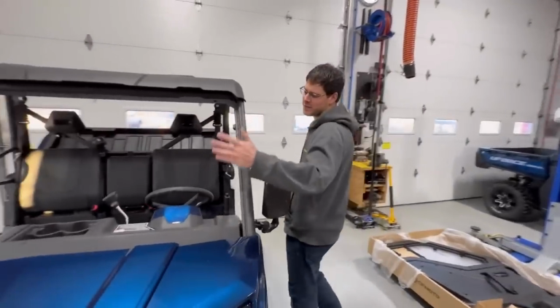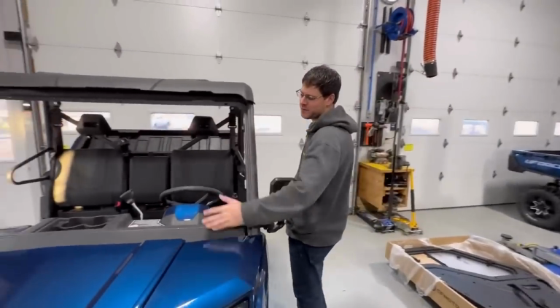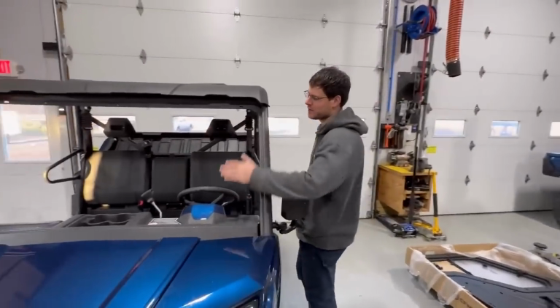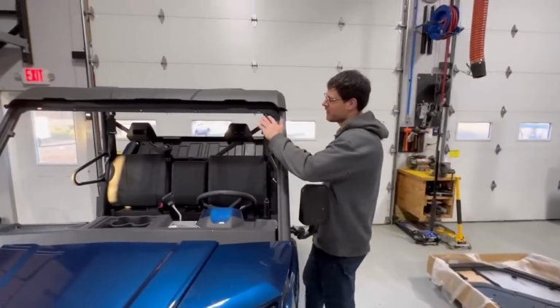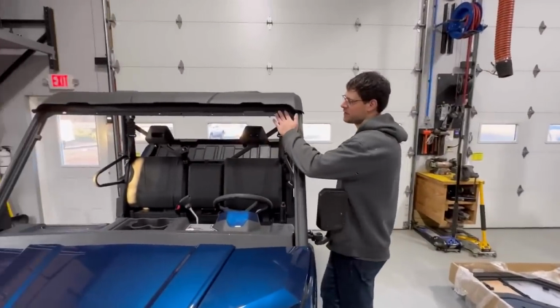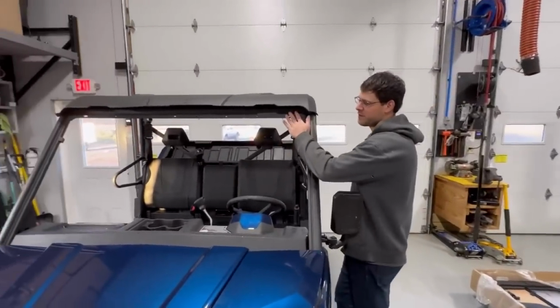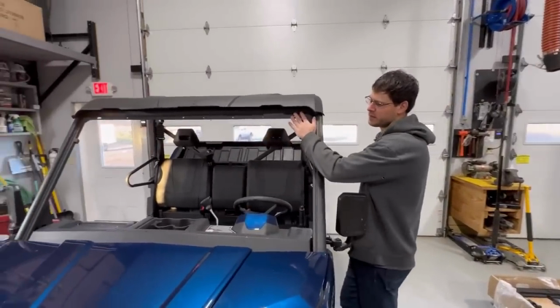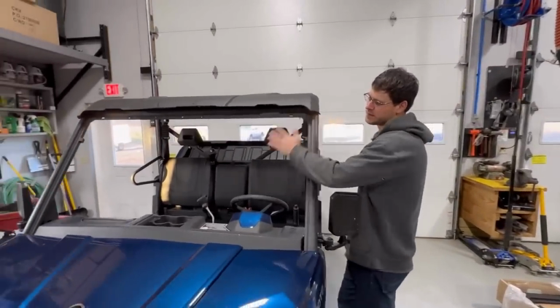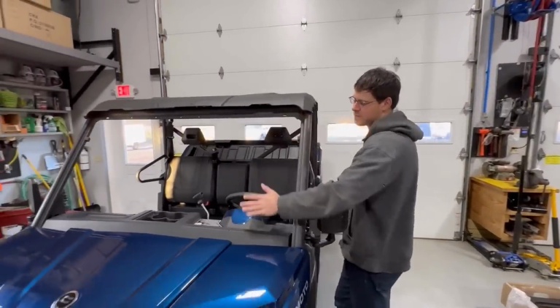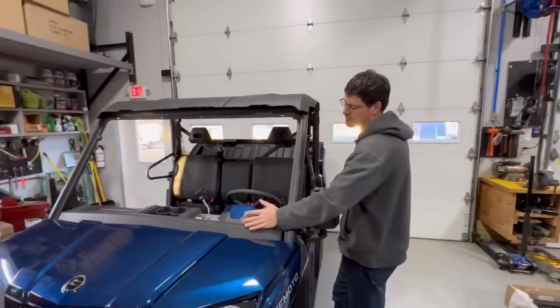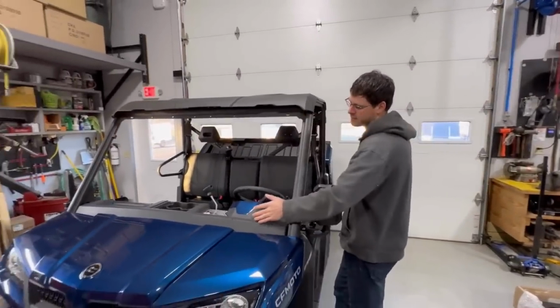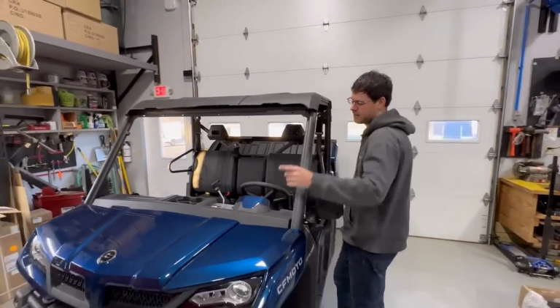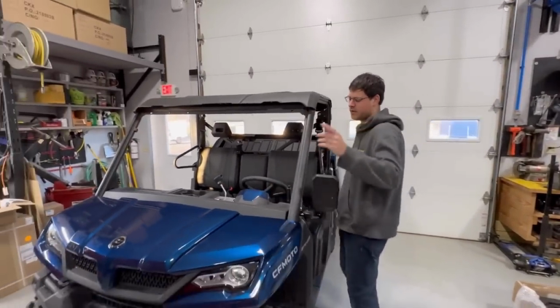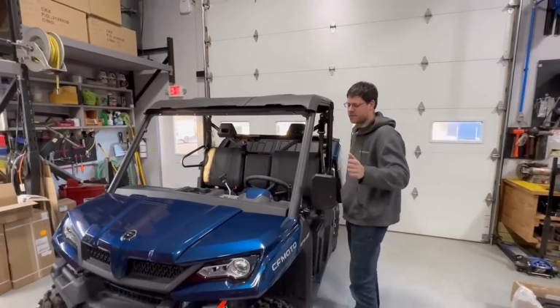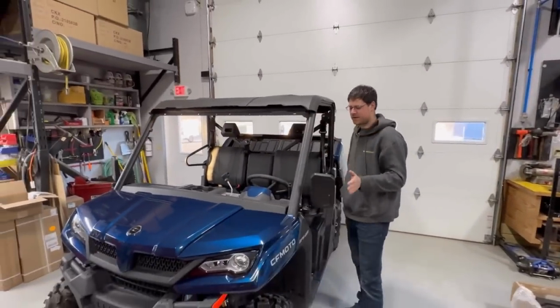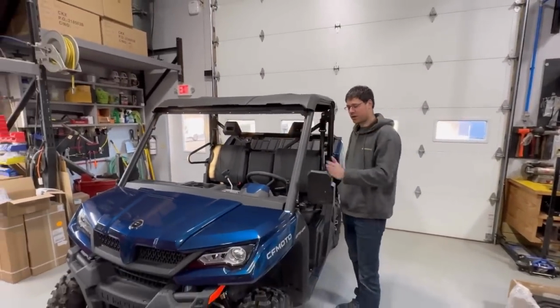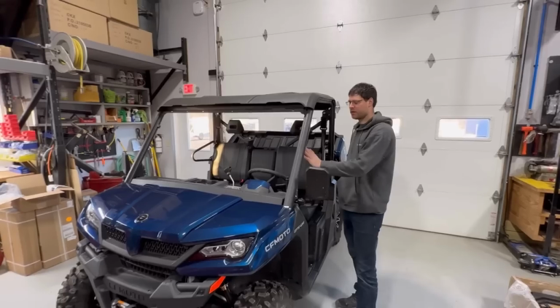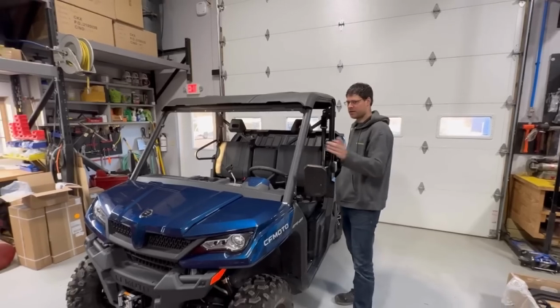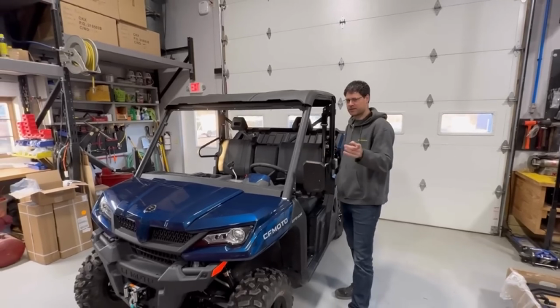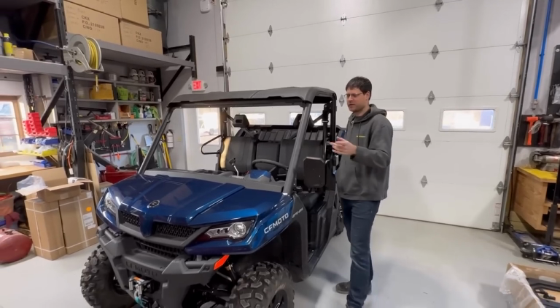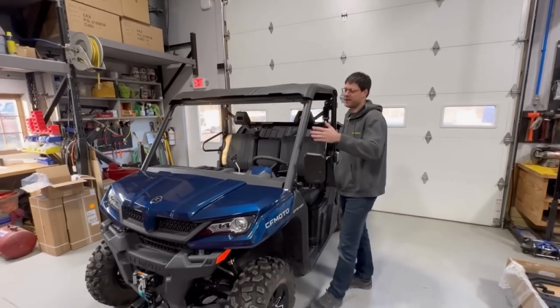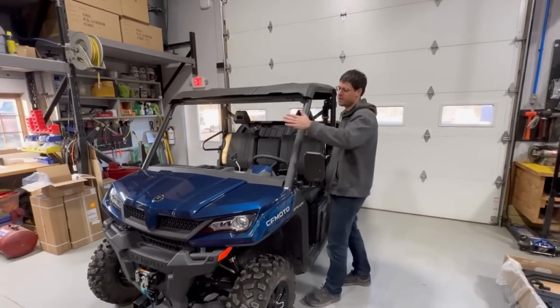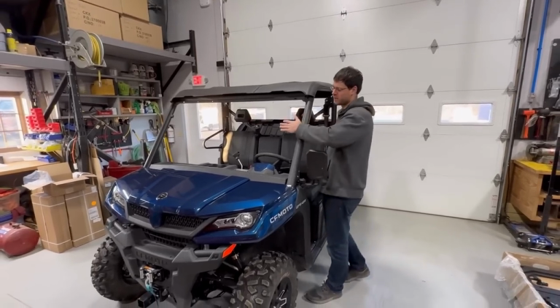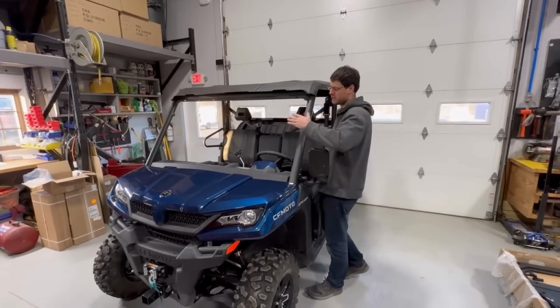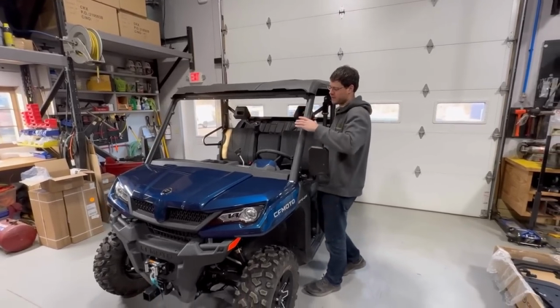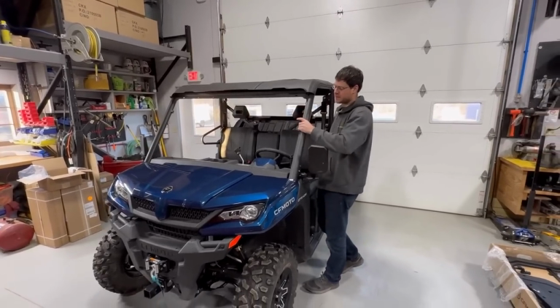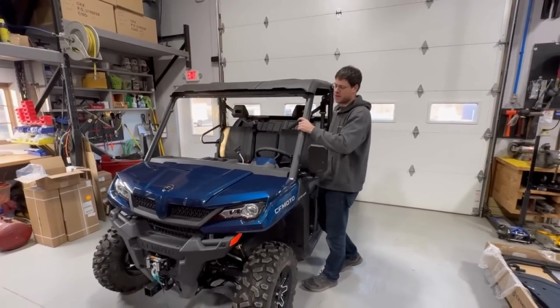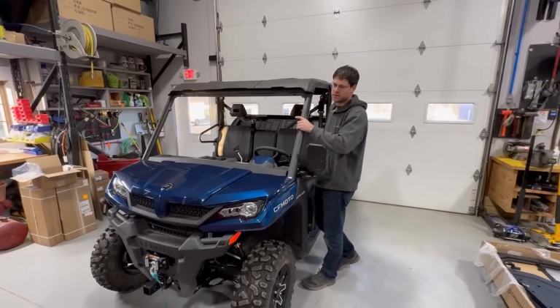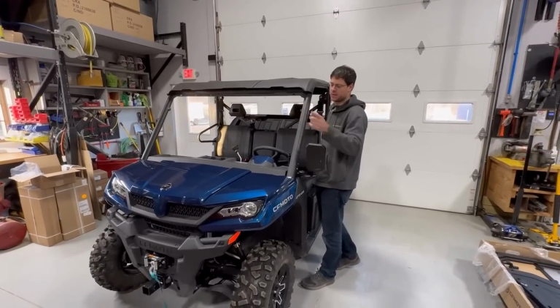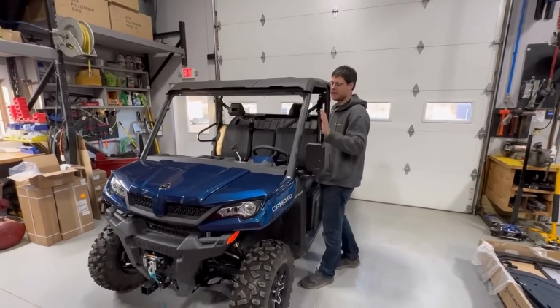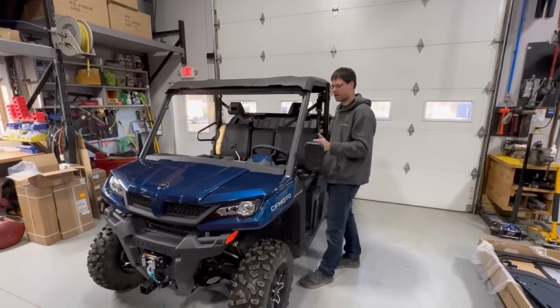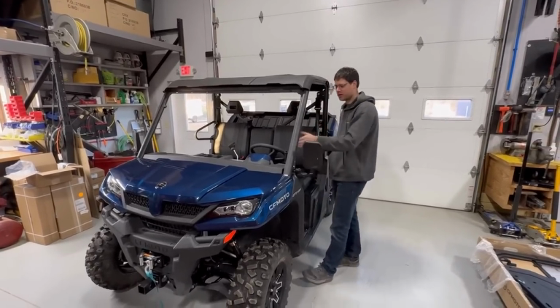We're going to do a front windshield, CFMoto accessory, which is nice. The OEM stuff works with the doors, so if you have an aftermarket windshield that wraps around the cage, it might not work with the doors.